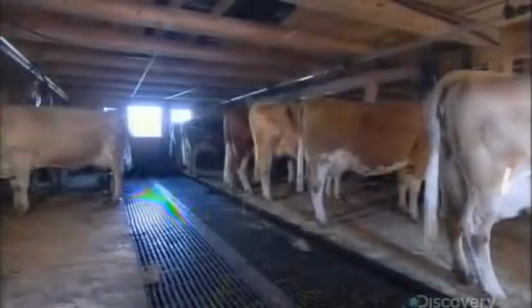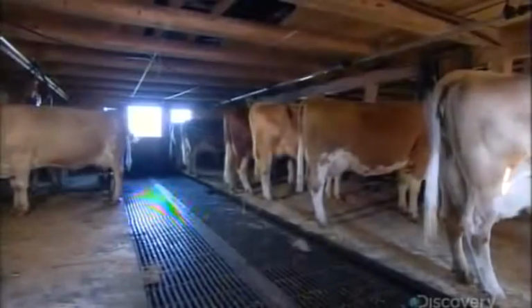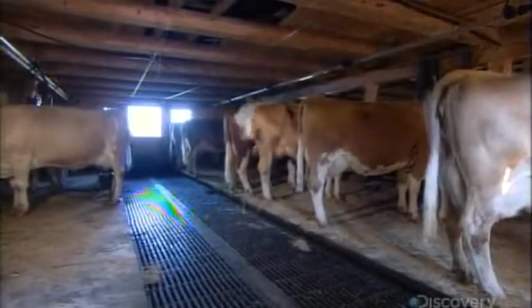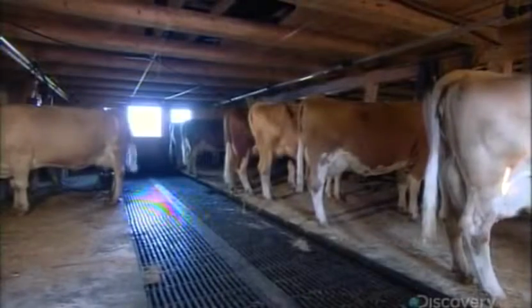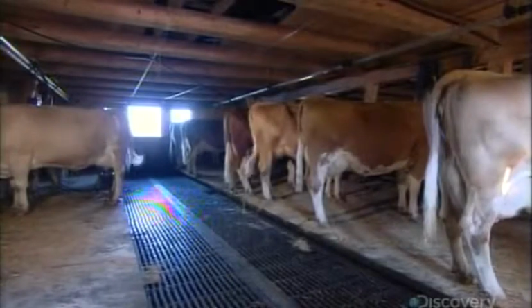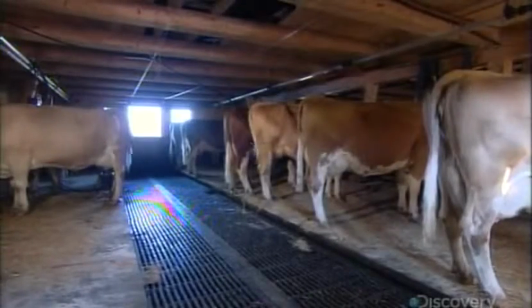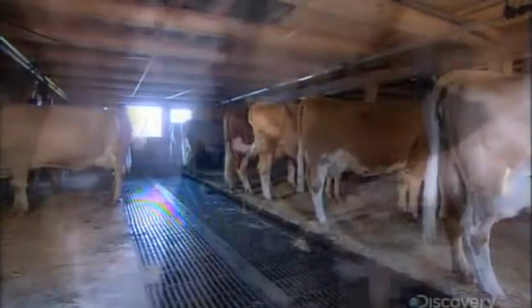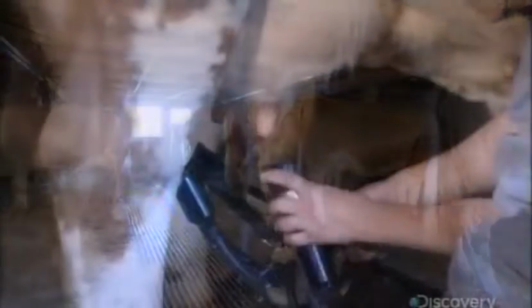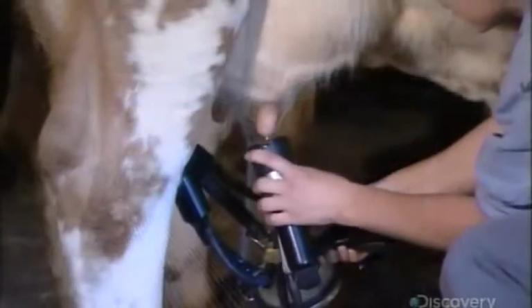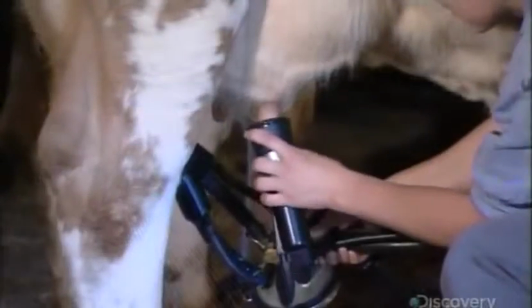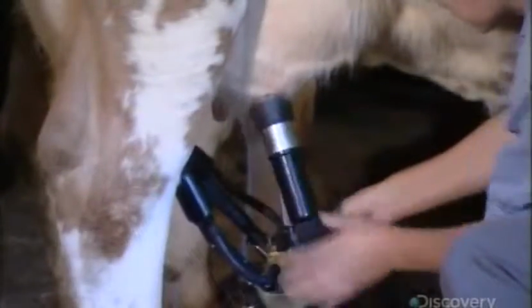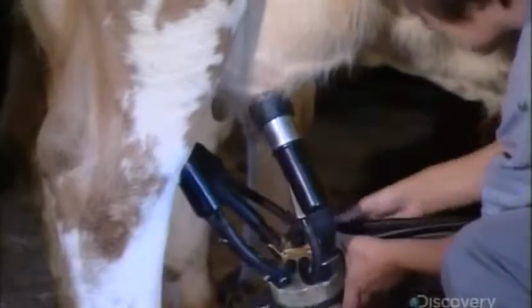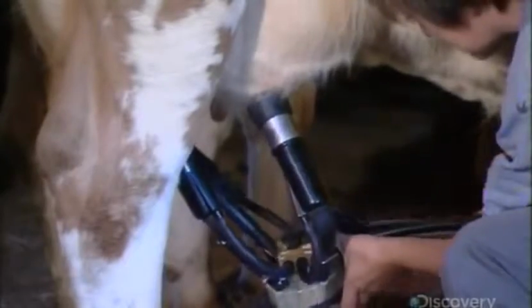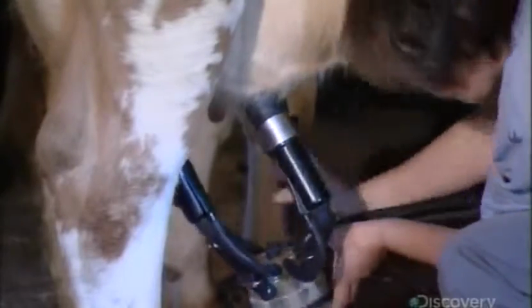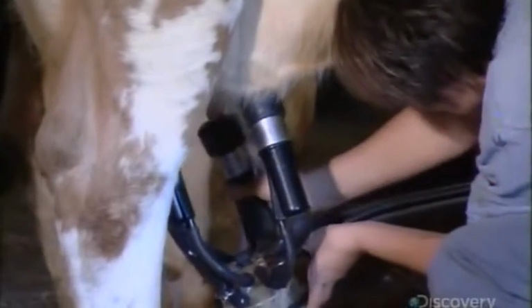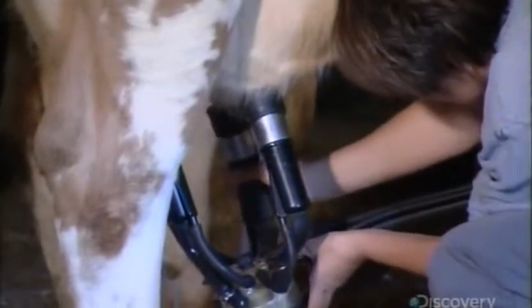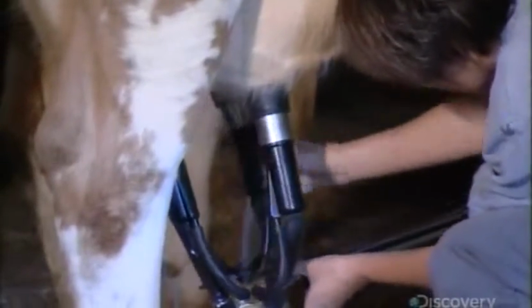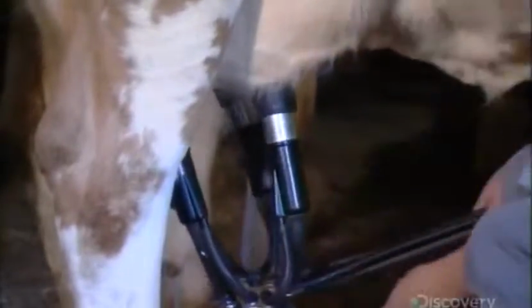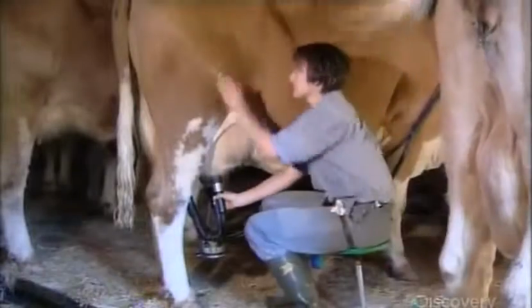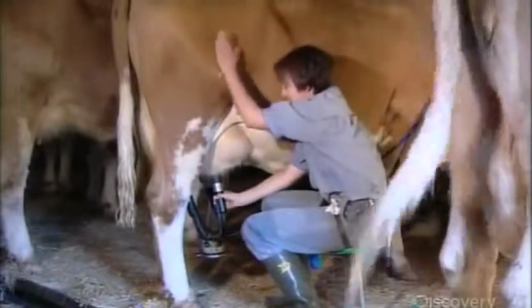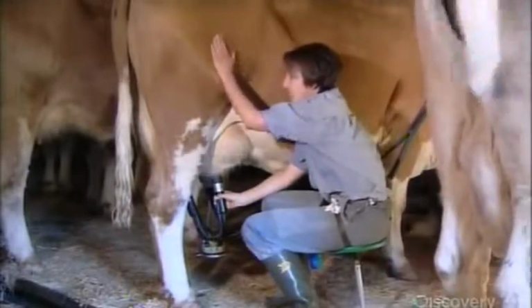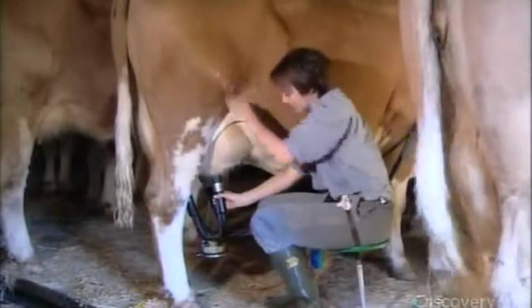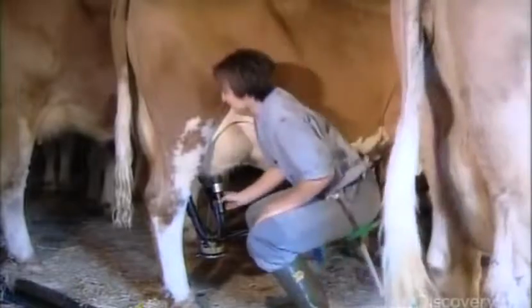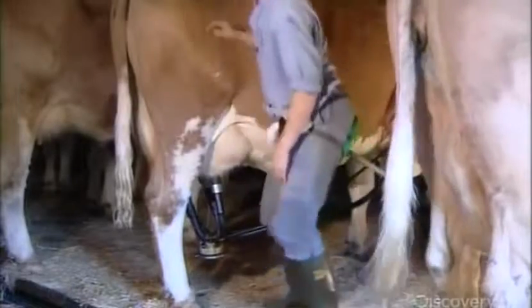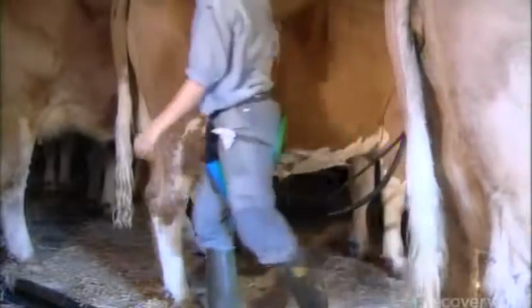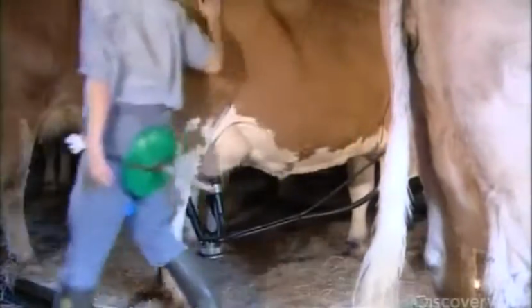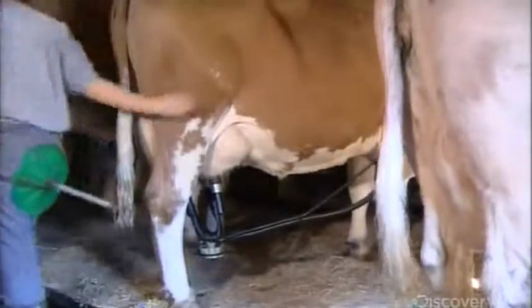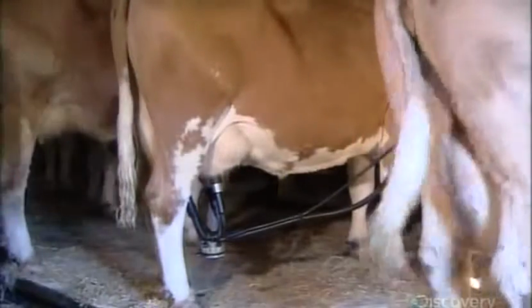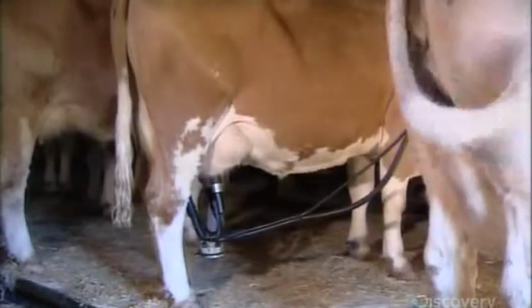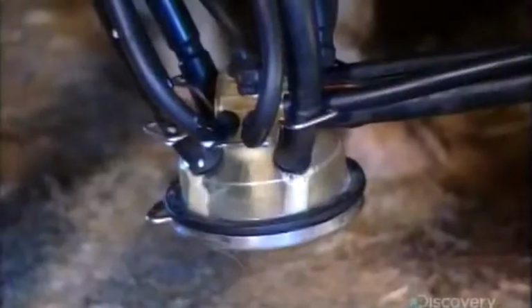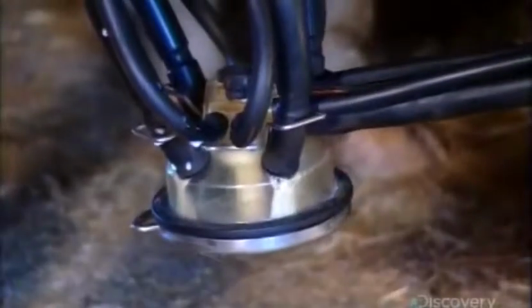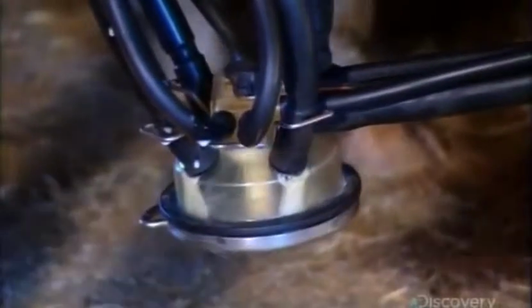In the morning, they milk their cows for about seven minutes using an automatic milking machine. Each cow produces around 10 liters of milk, which contains water, protein, and fat.